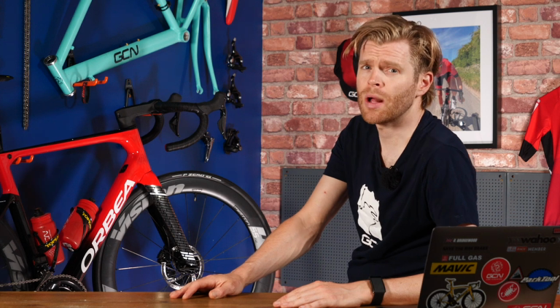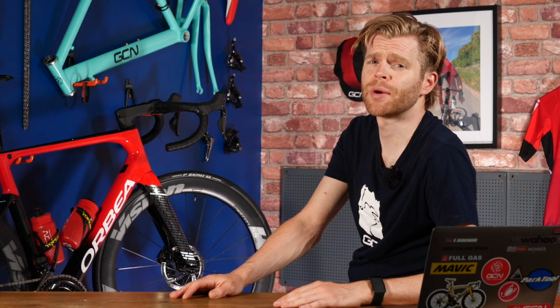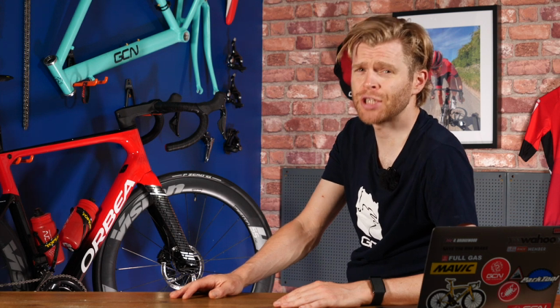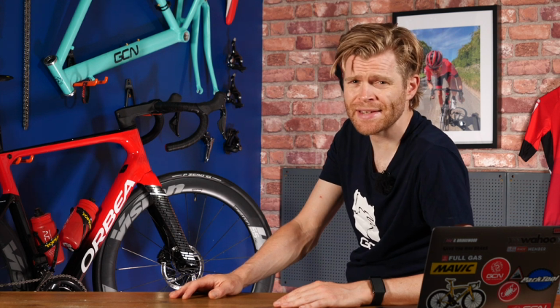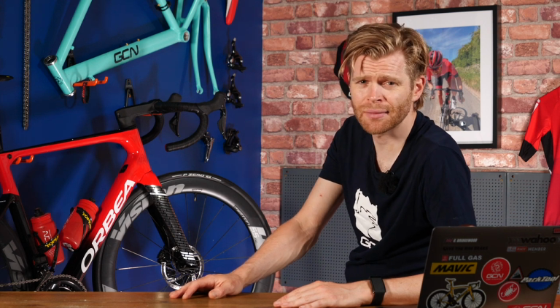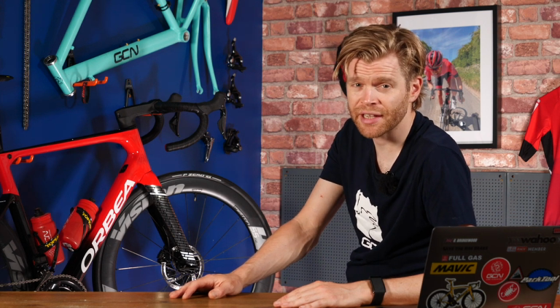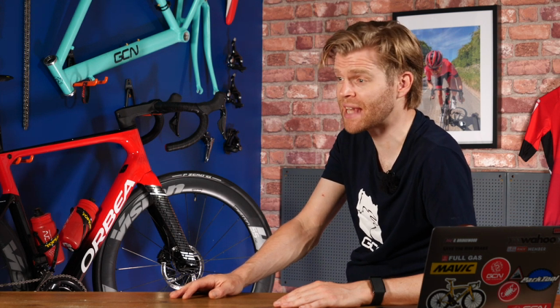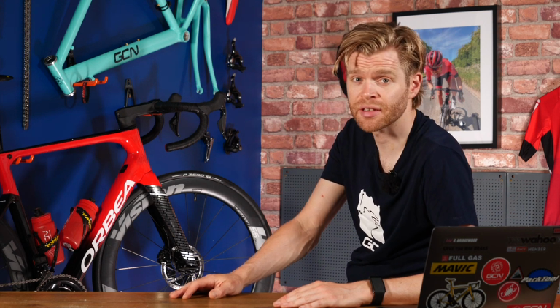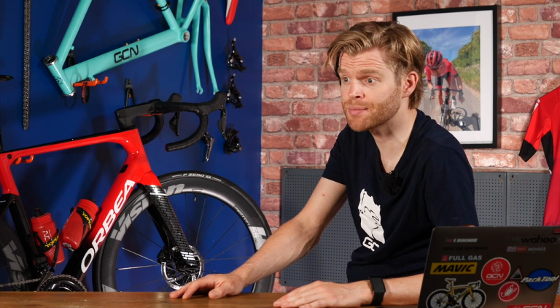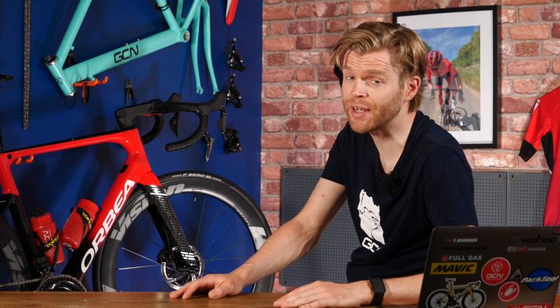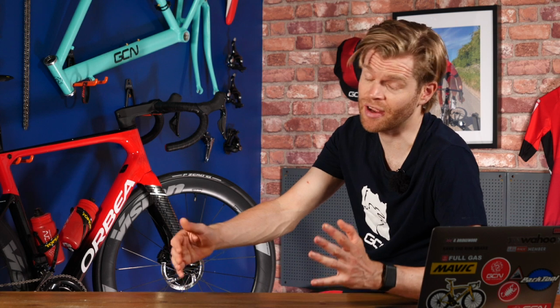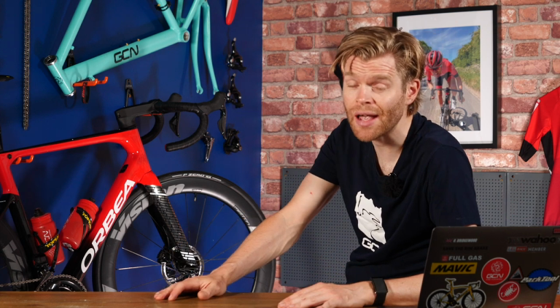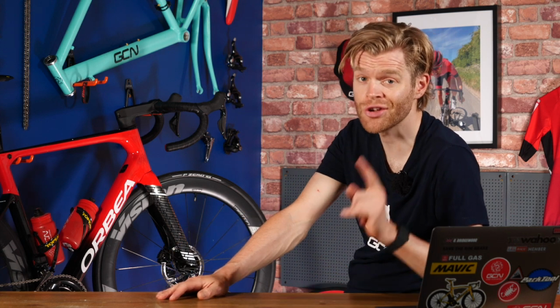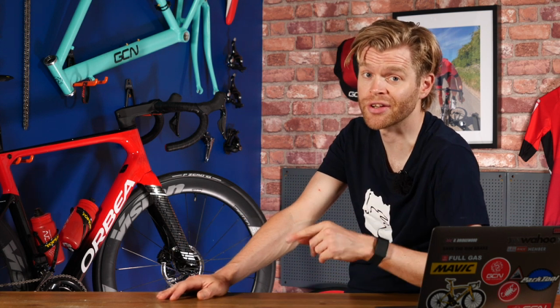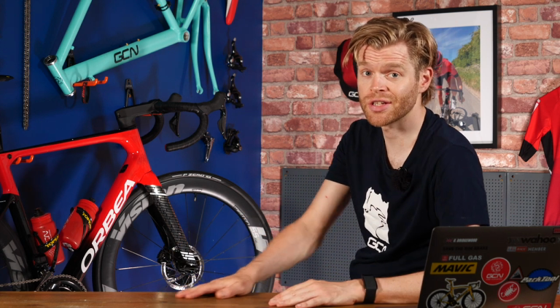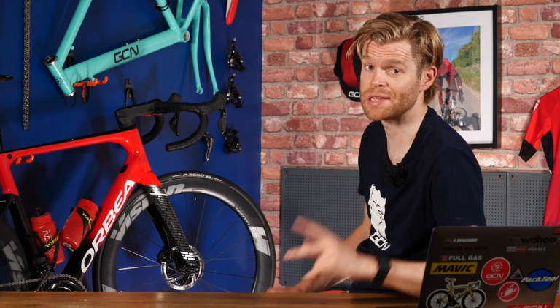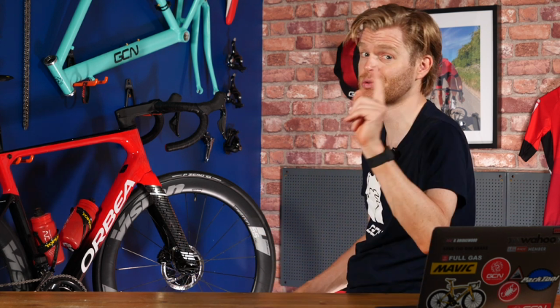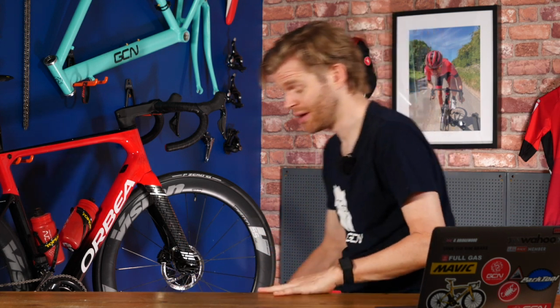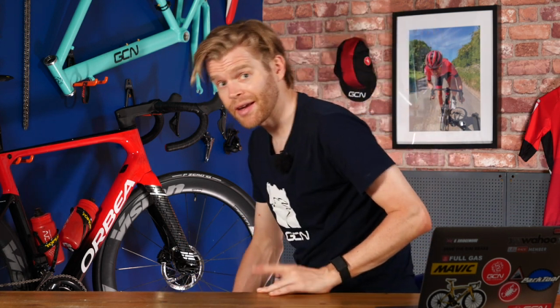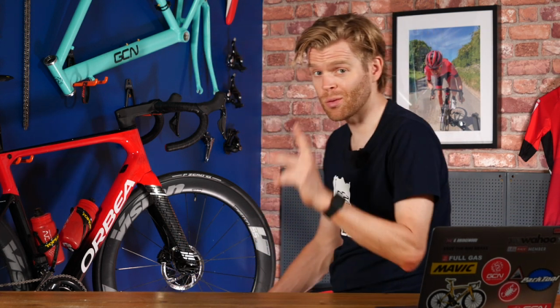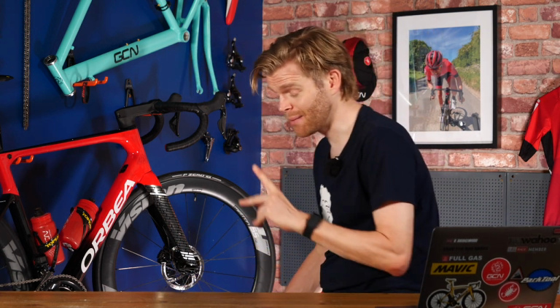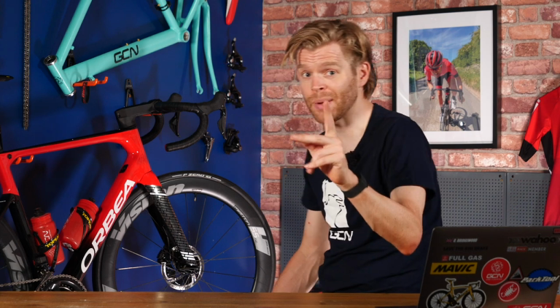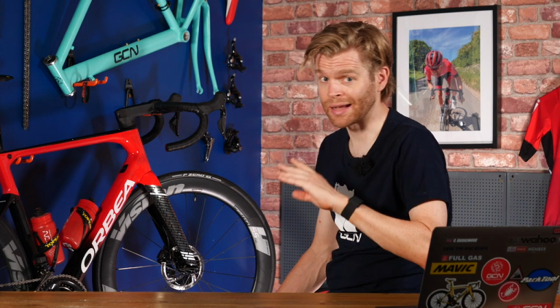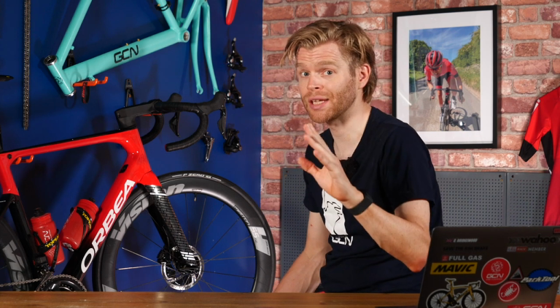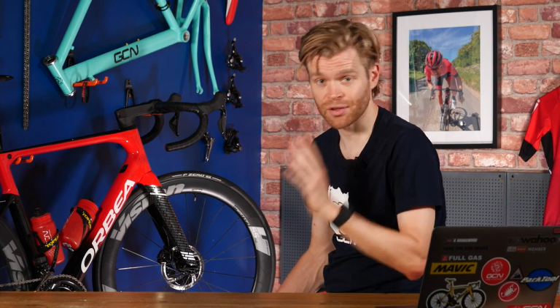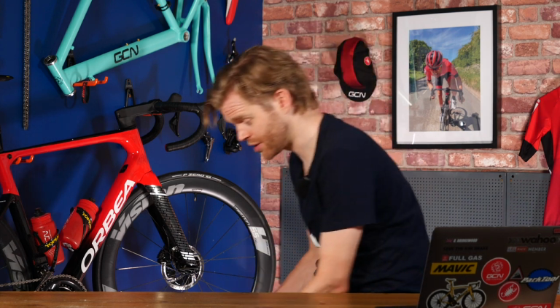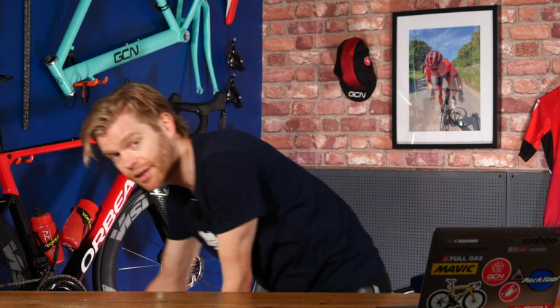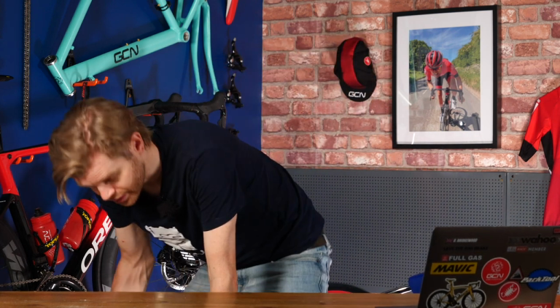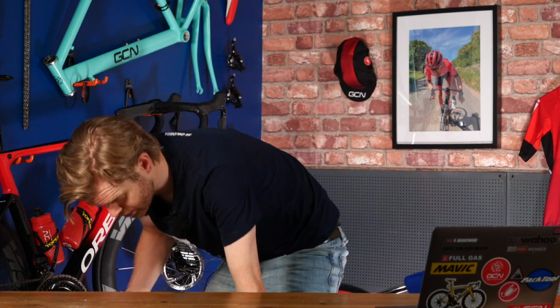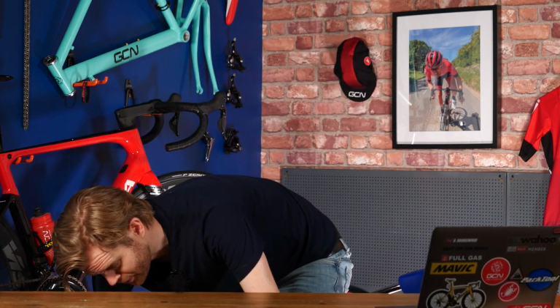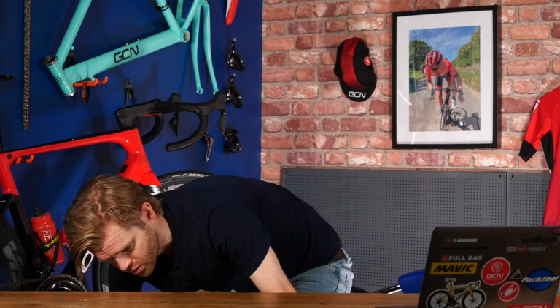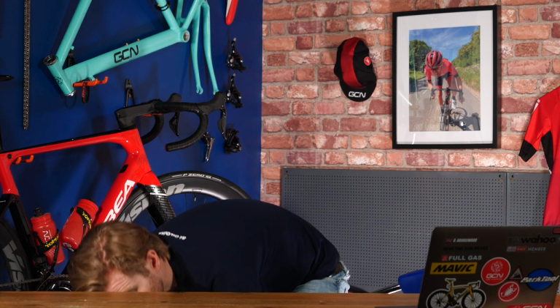Welcome to another GCN Tech unboxing, the second in as many weeks. I know we are too good to you guys, and this week it's a big one — and I mean big, literally and figuratively, because it's just... oh god.